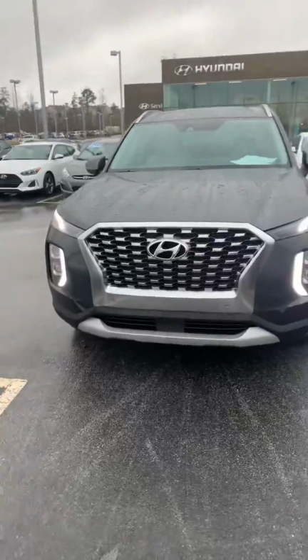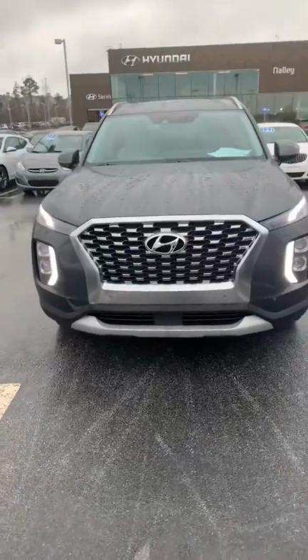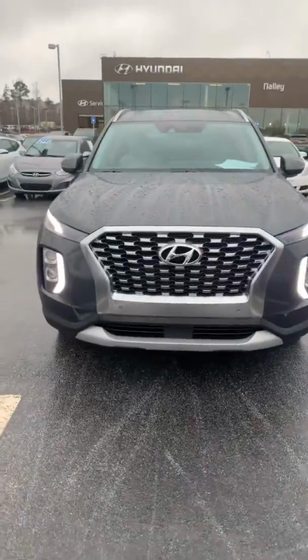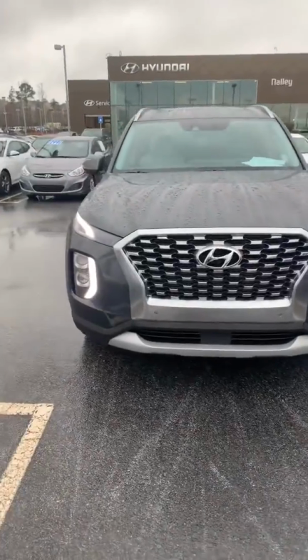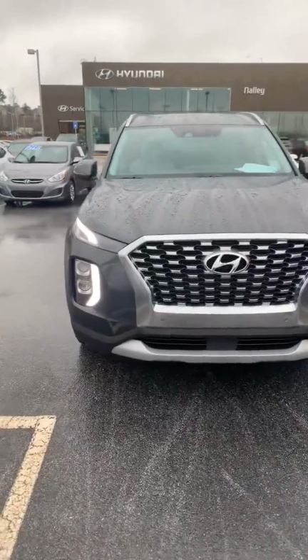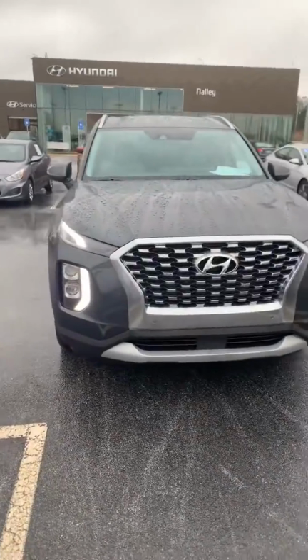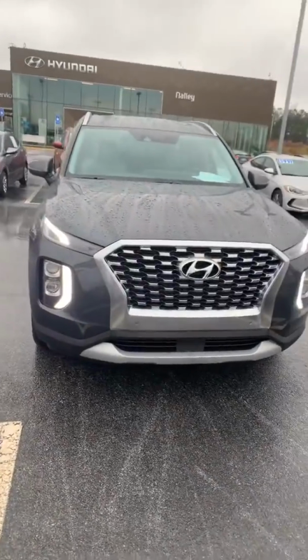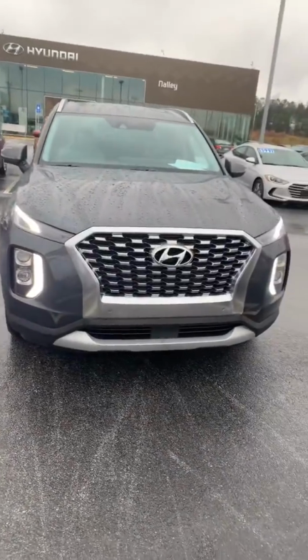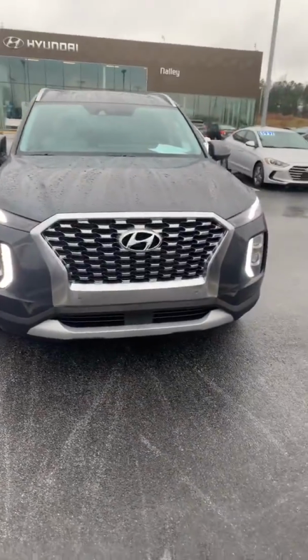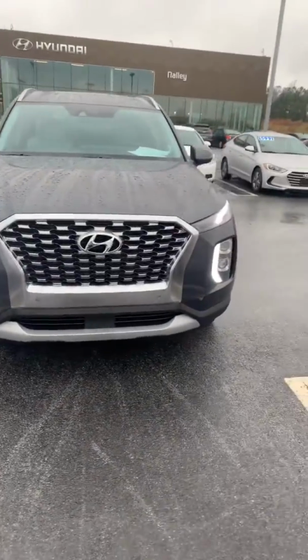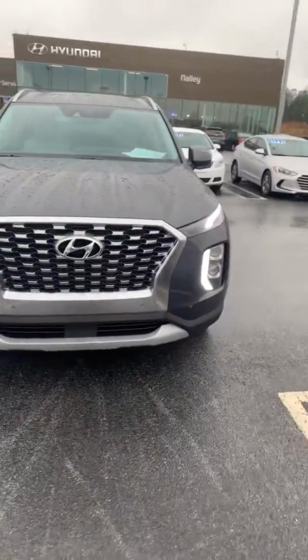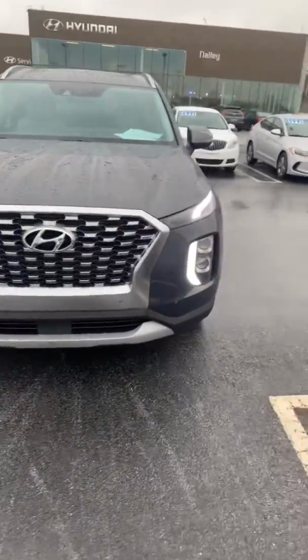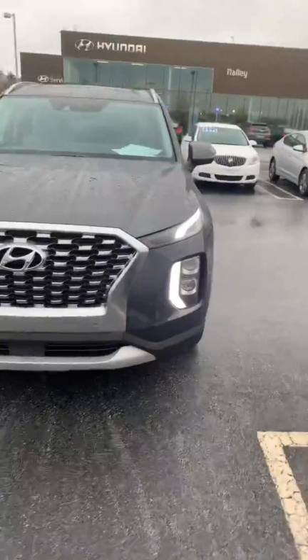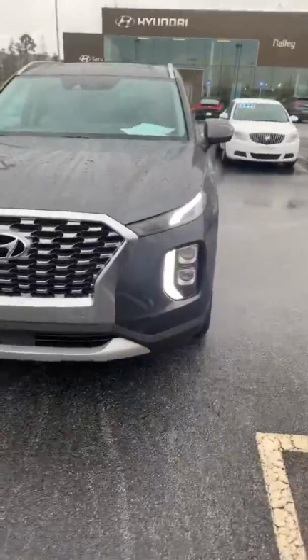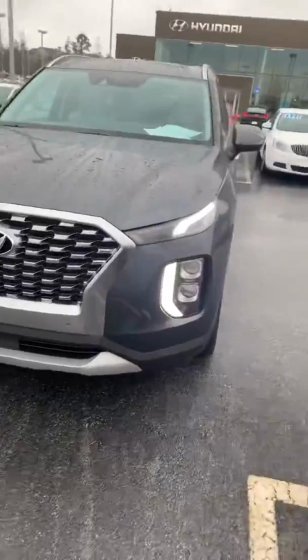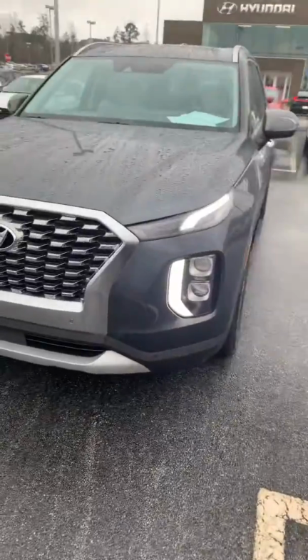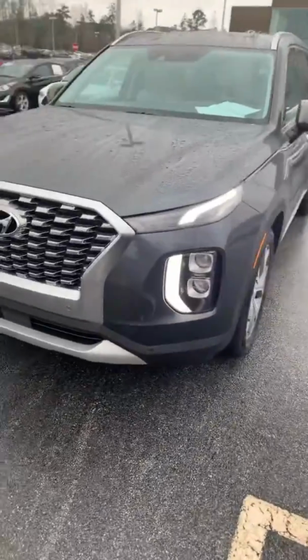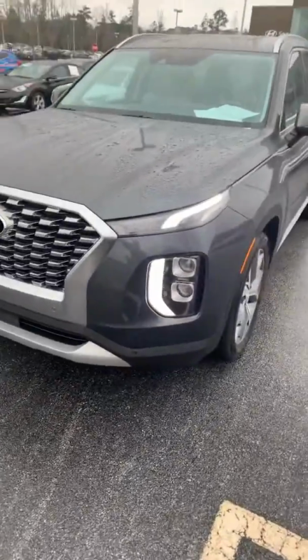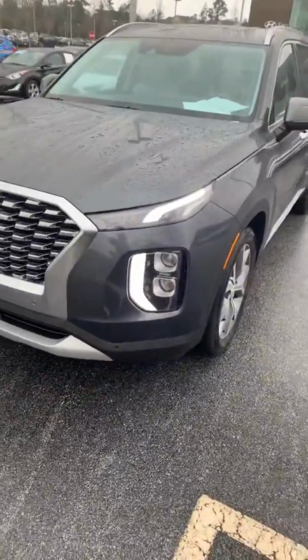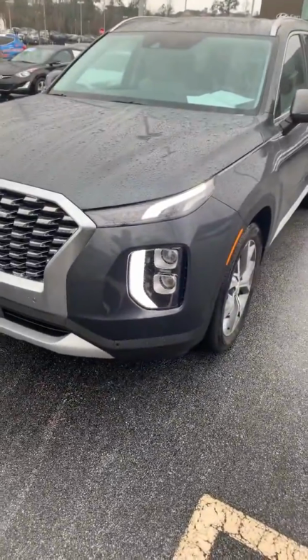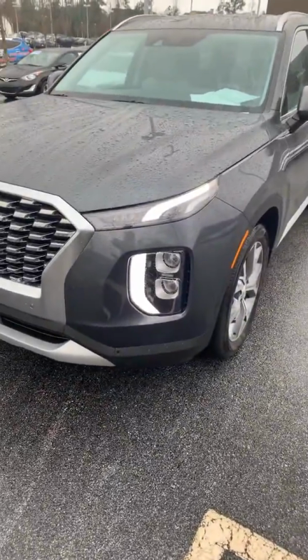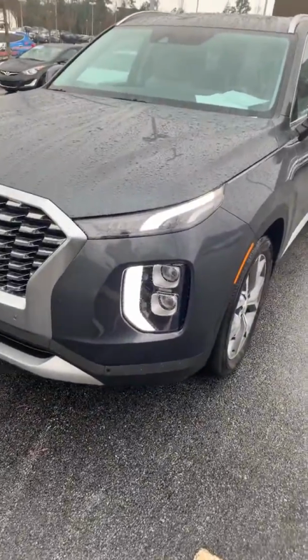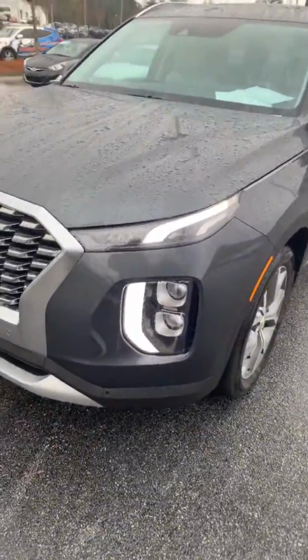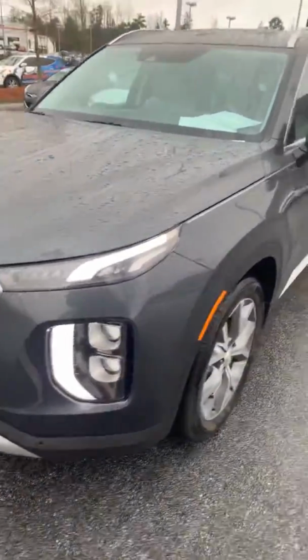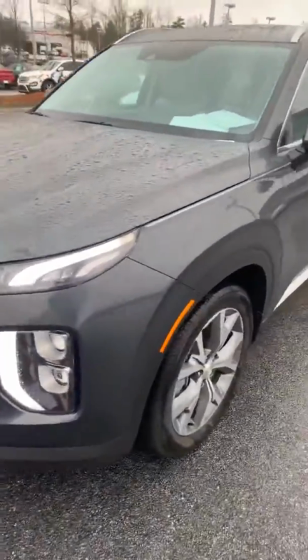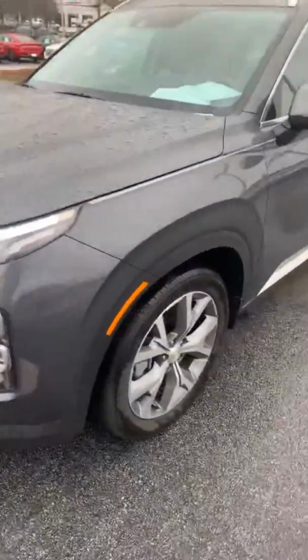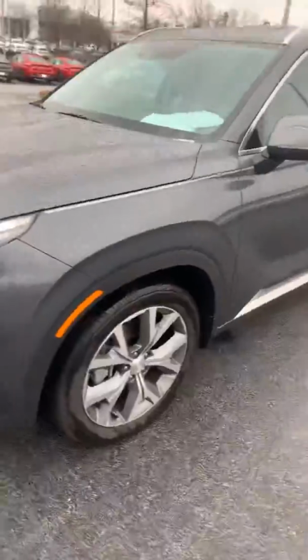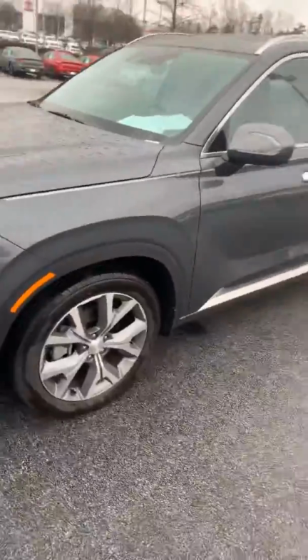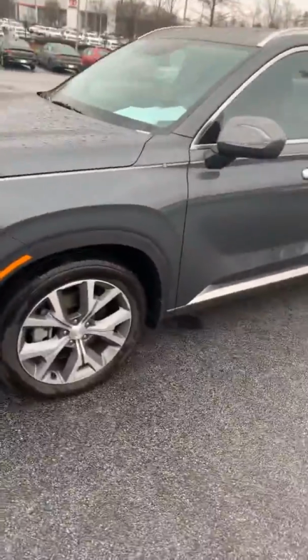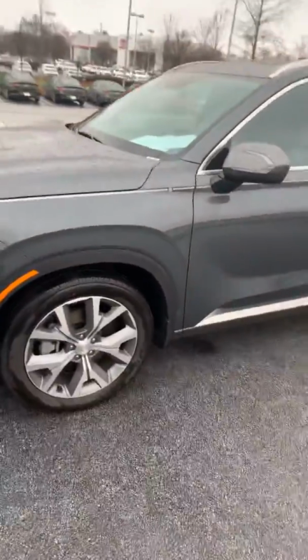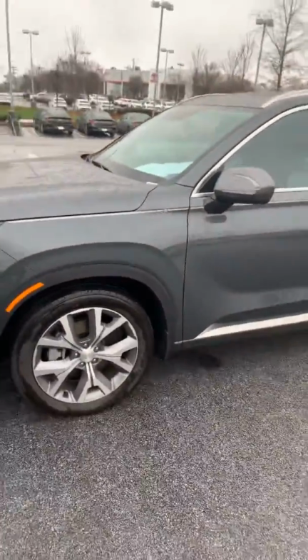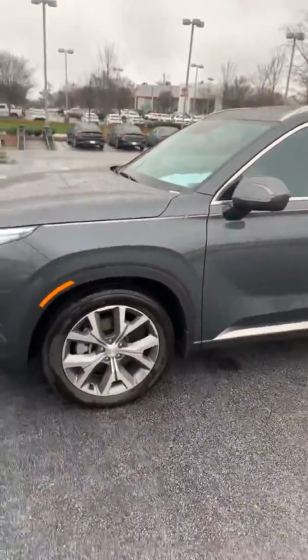This is my 2020 Palisade SEL all-wheel drive in beautiful Rainforest. You can see those beautiful LED daytime running lights are on. This one's also got the optional 20-inch wheels.